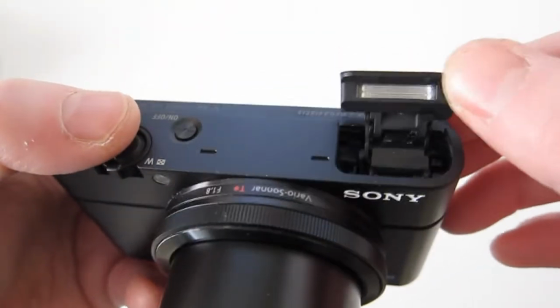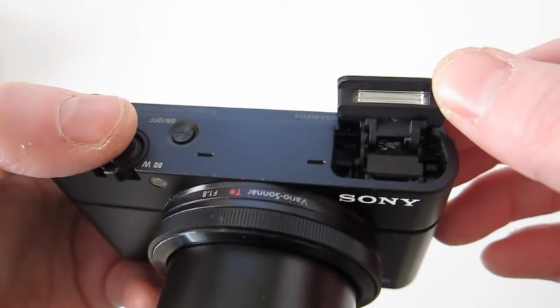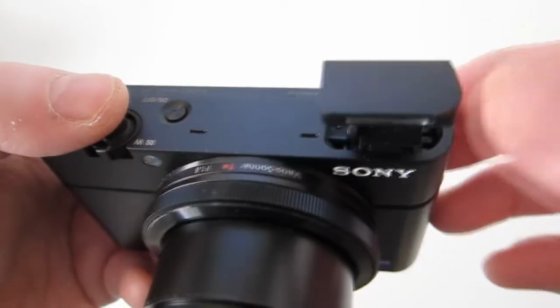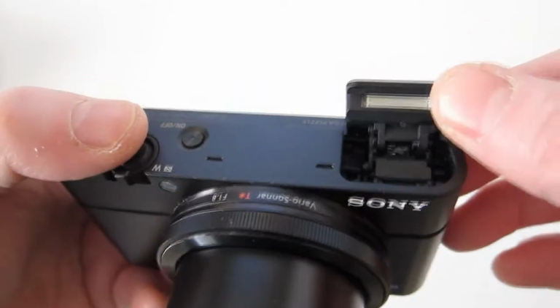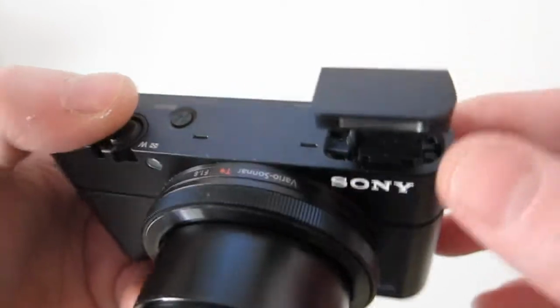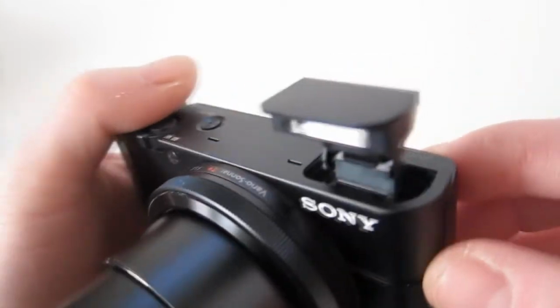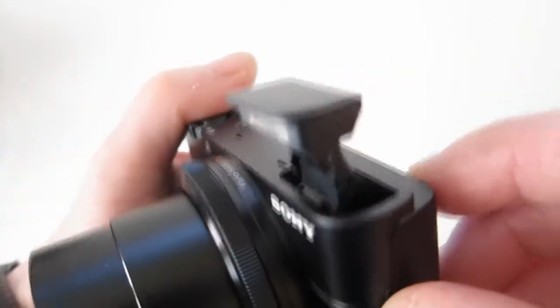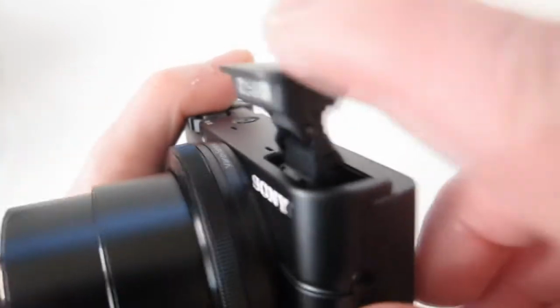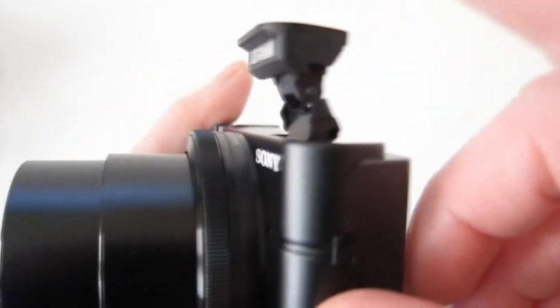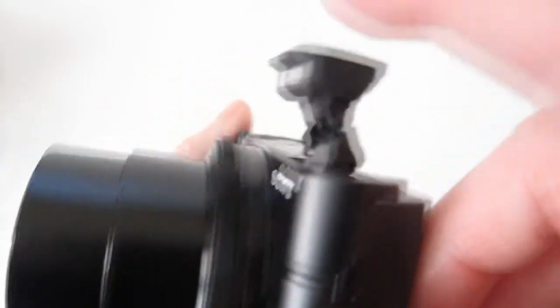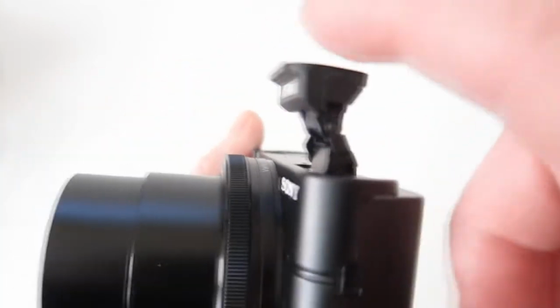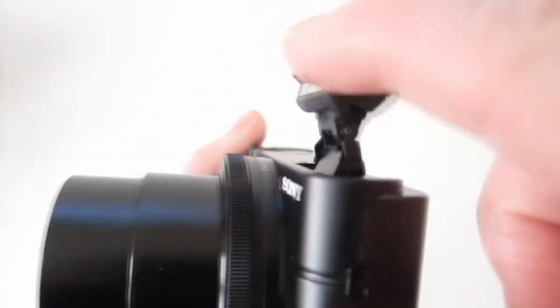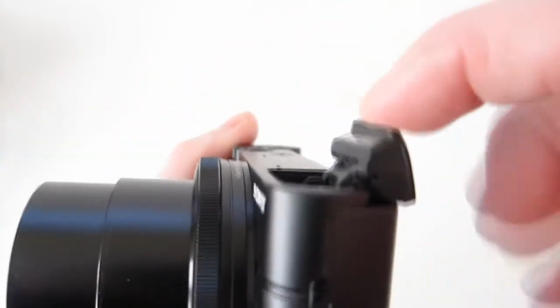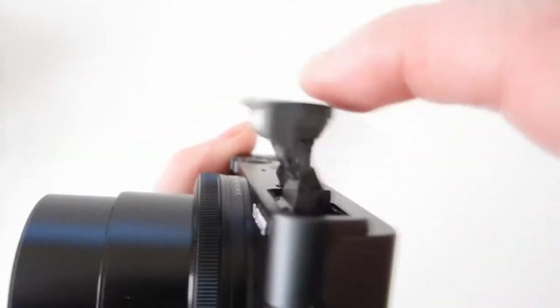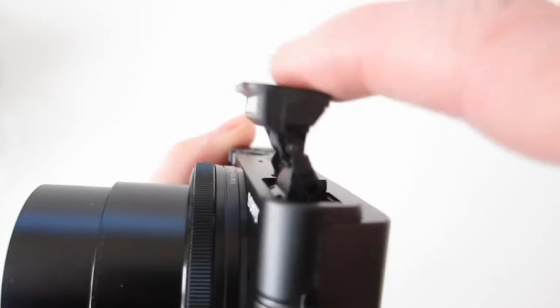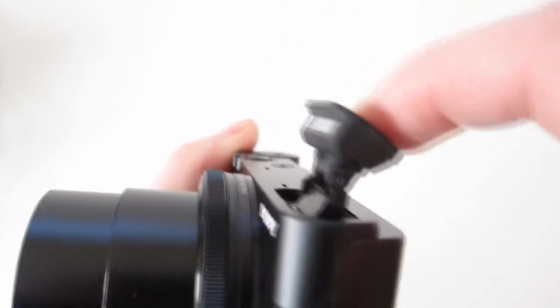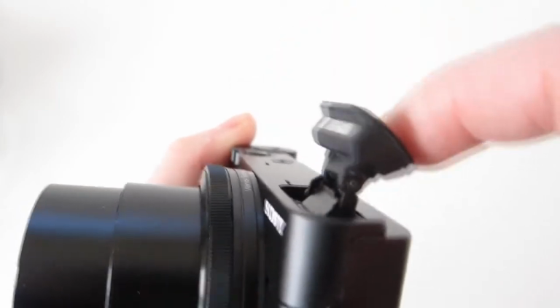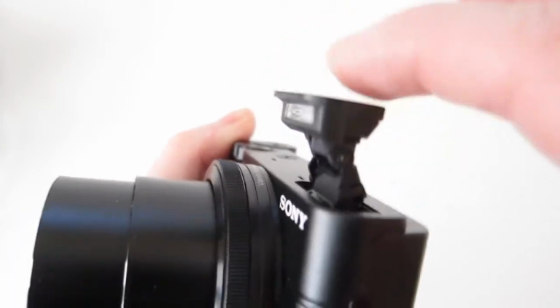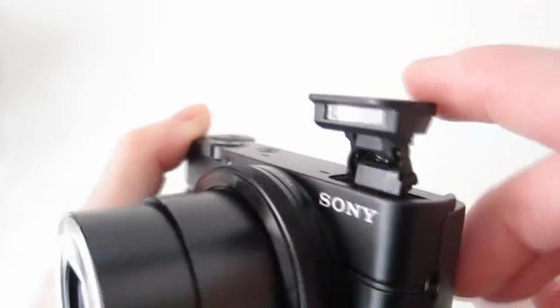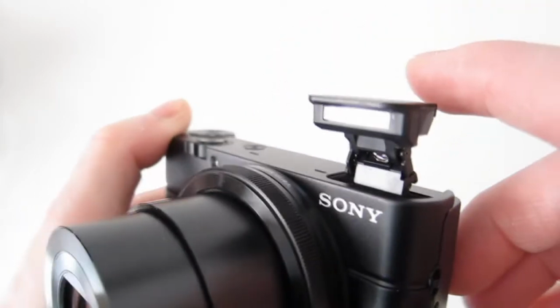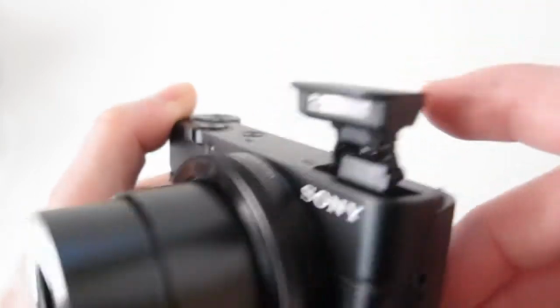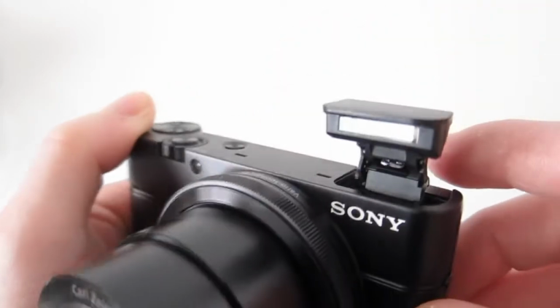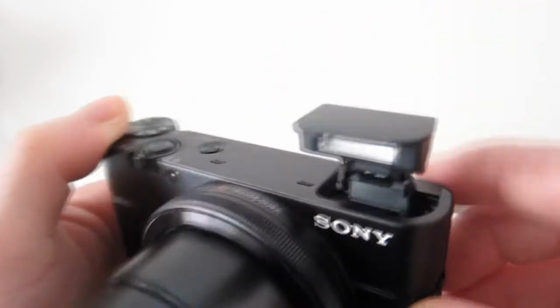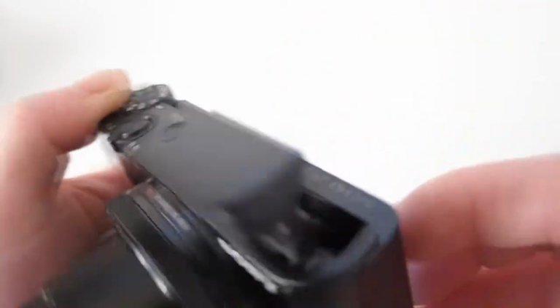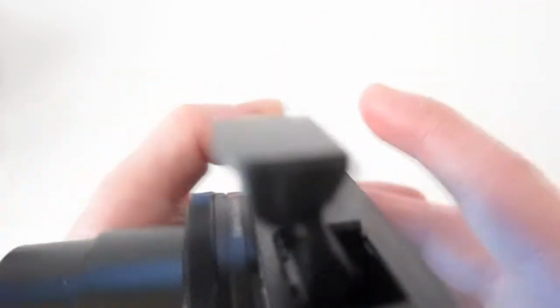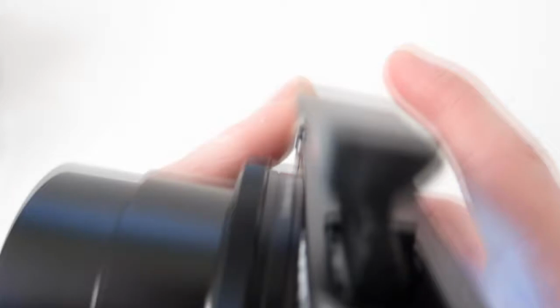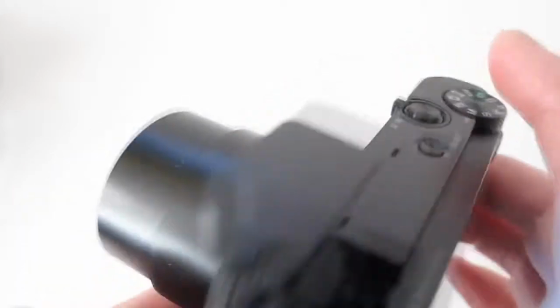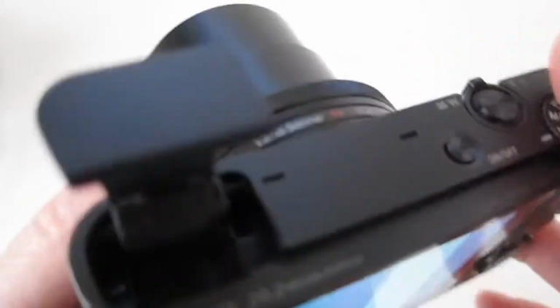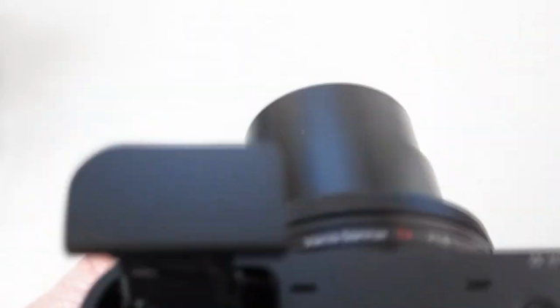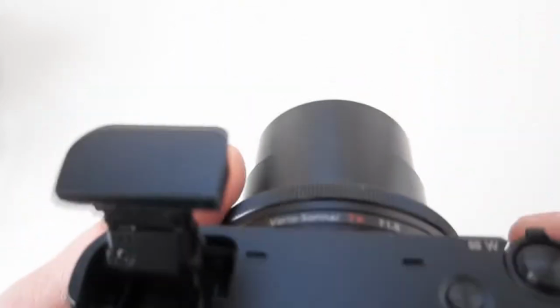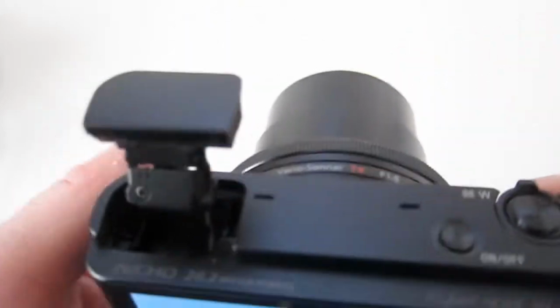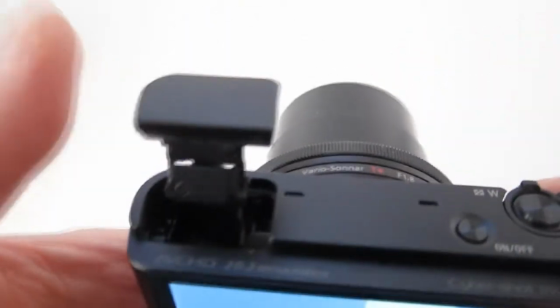This pop-up flash is pretty interesting — it pops up and leans back, so if you want to bounce it off the ceiling, I don't know how much bounce you'd get from this tiny thumbnail flash, but it's a thoughtful feature.